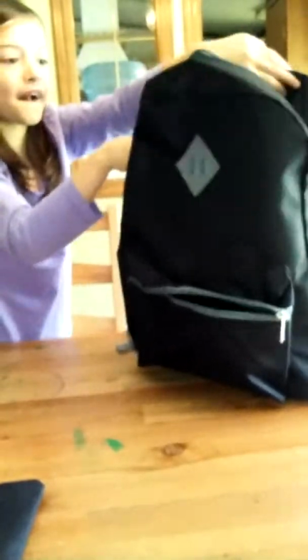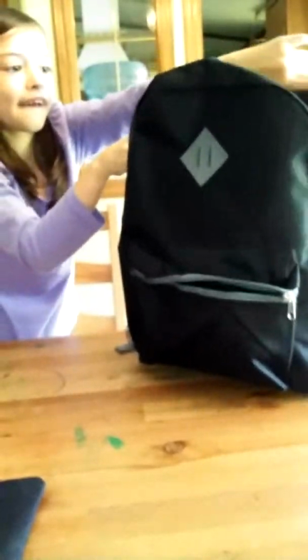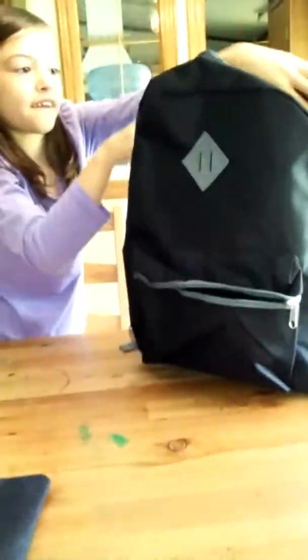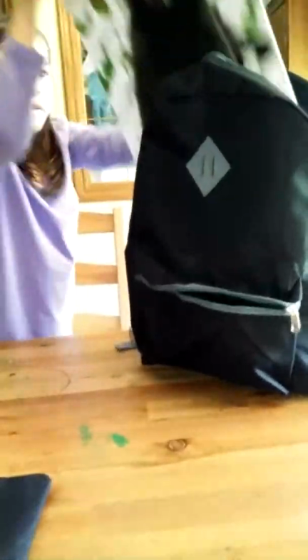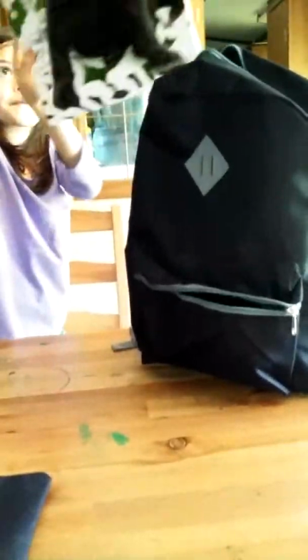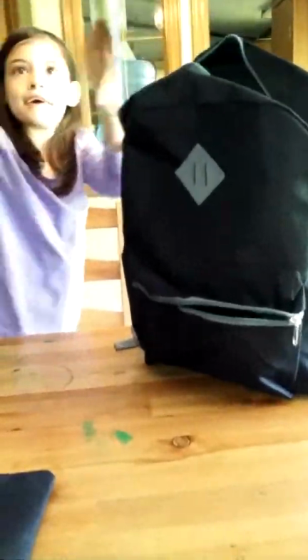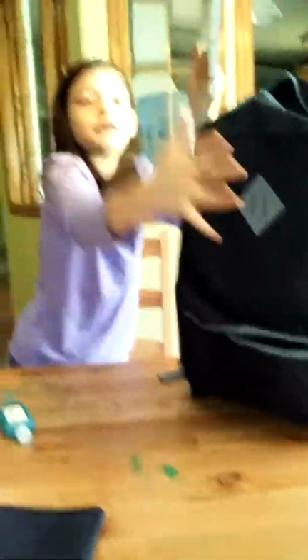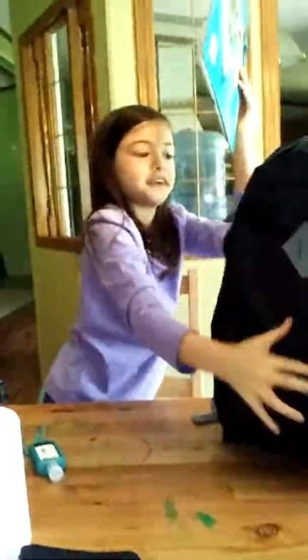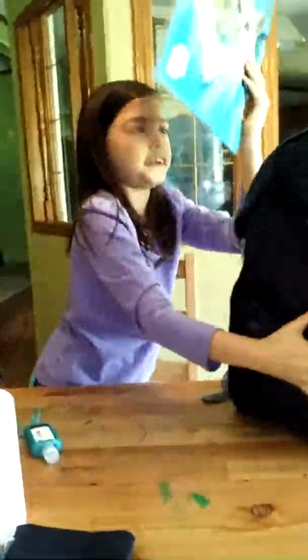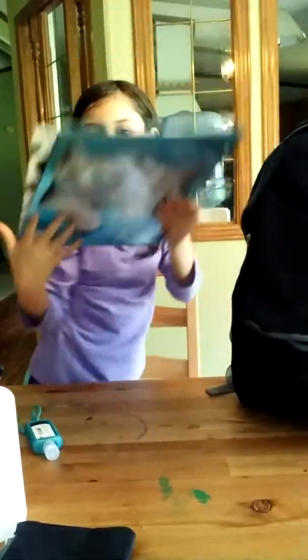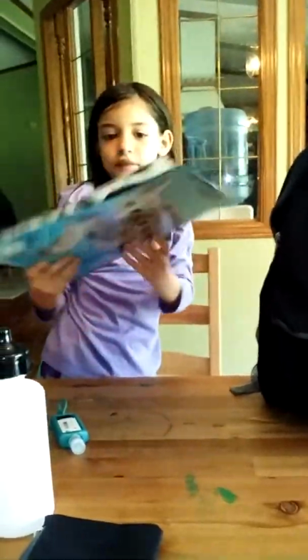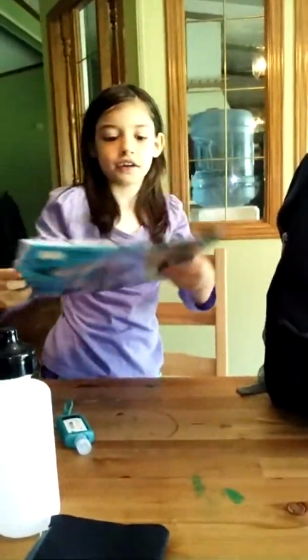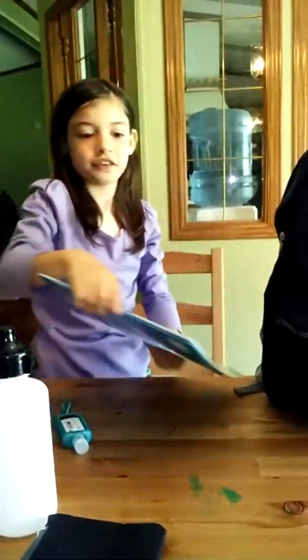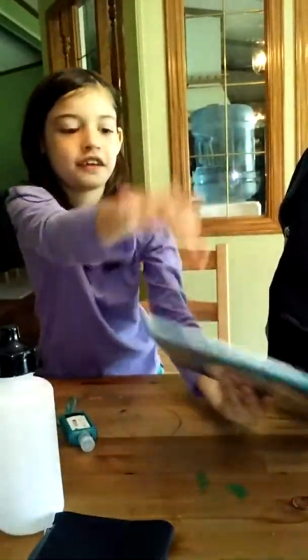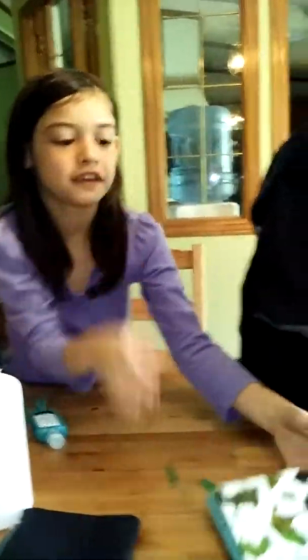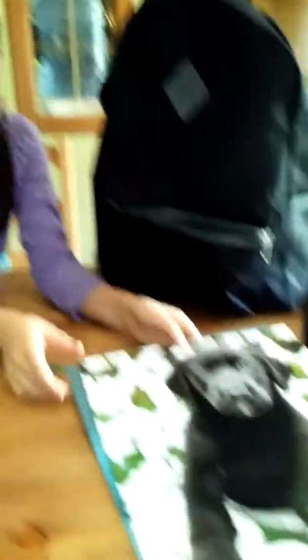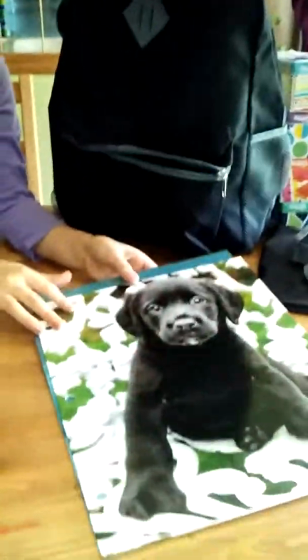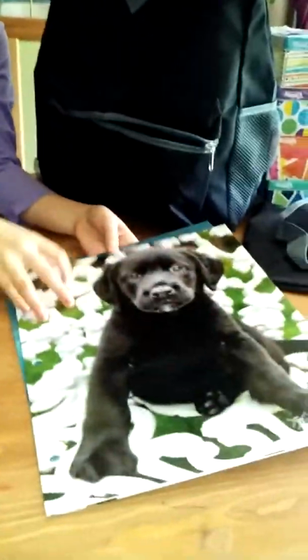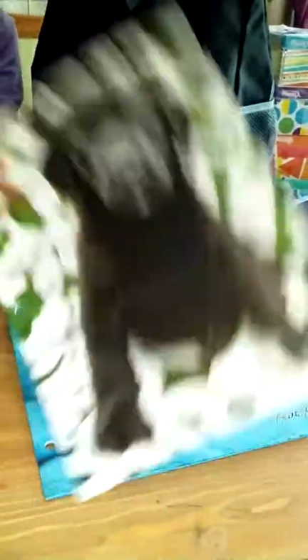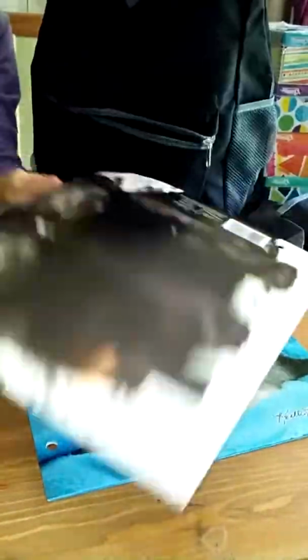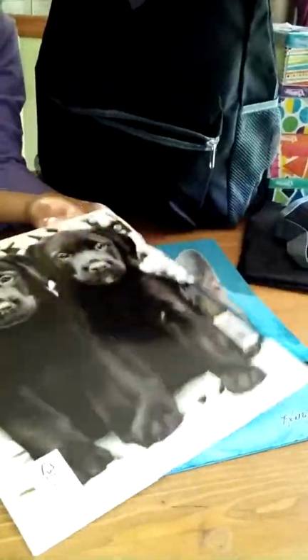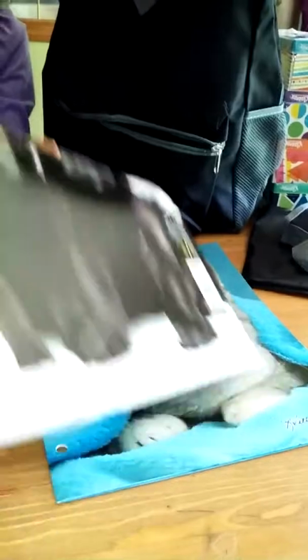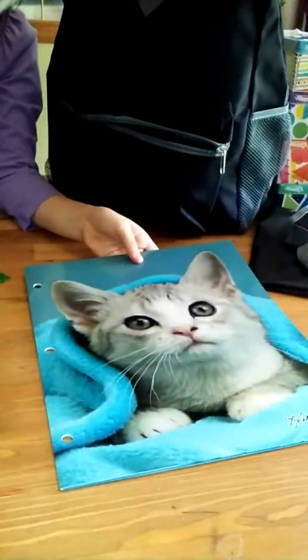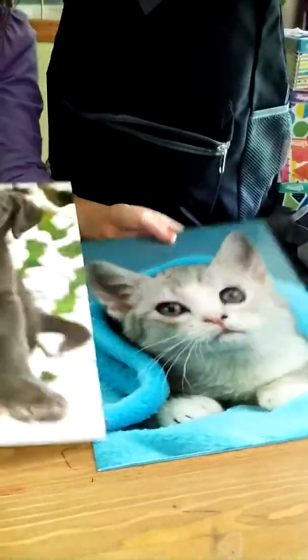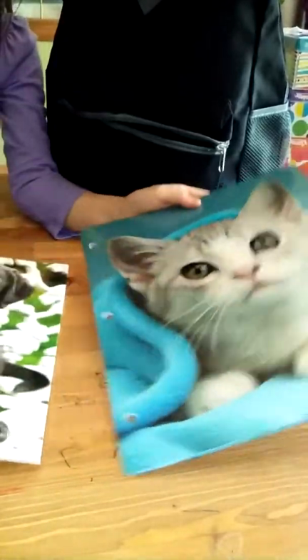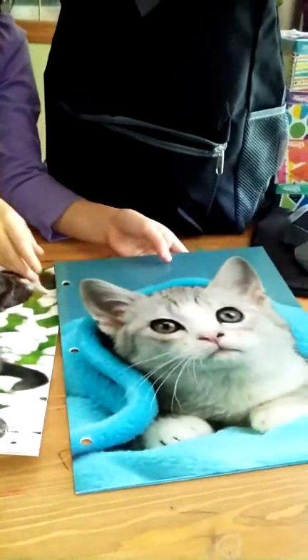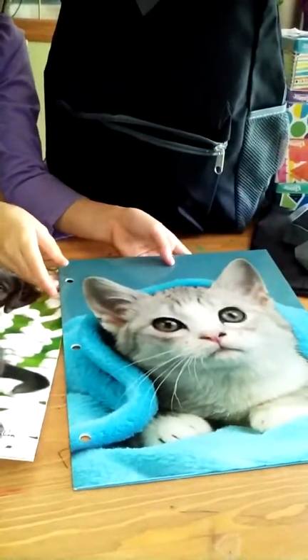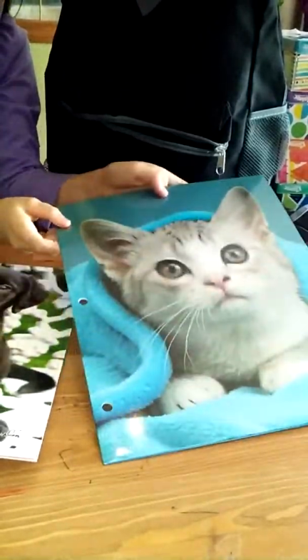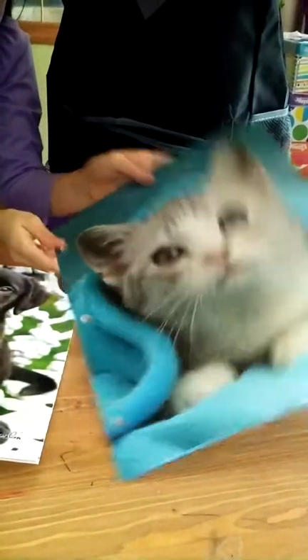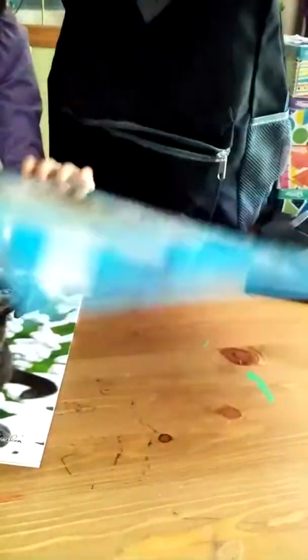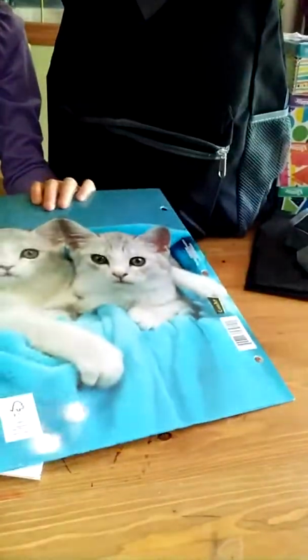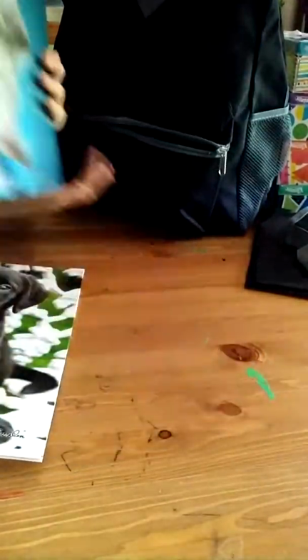I'm gonna get those tokens. We got a puppy, and on the back there's two of them, and then the kitty, and then two kitties.